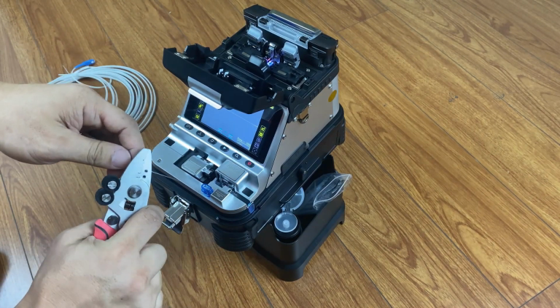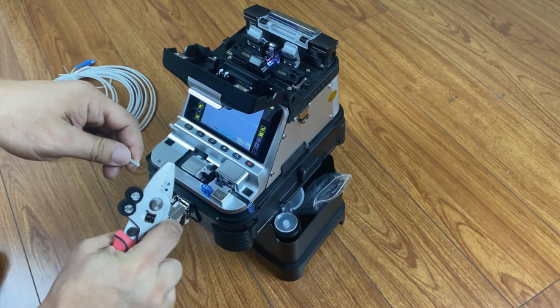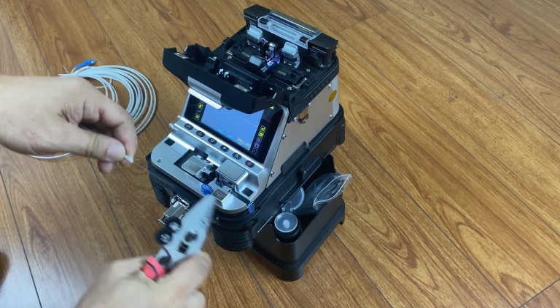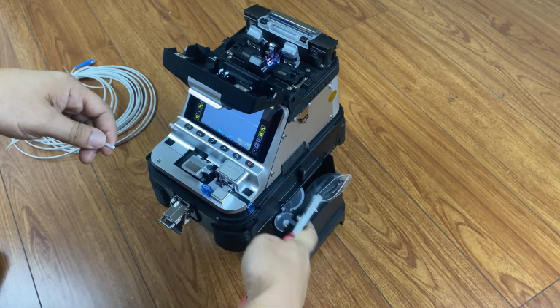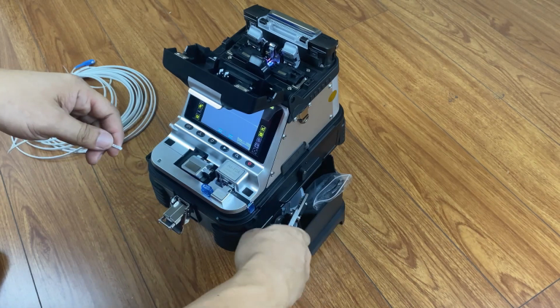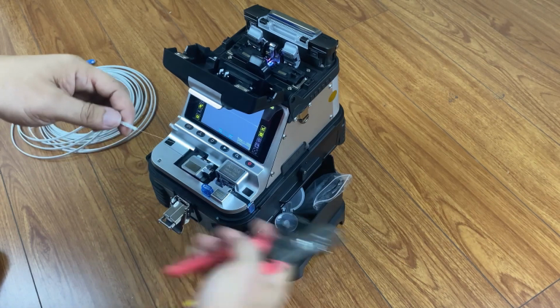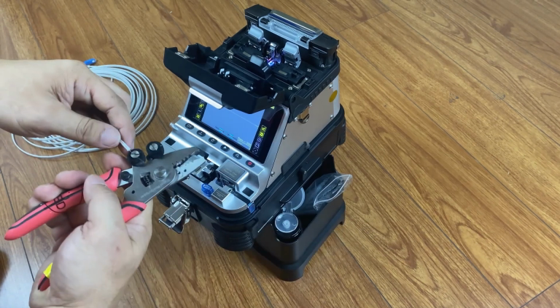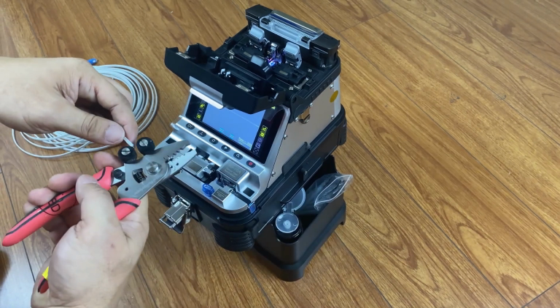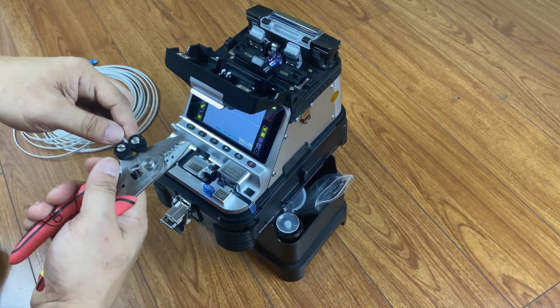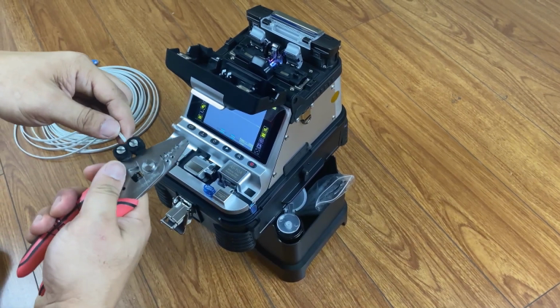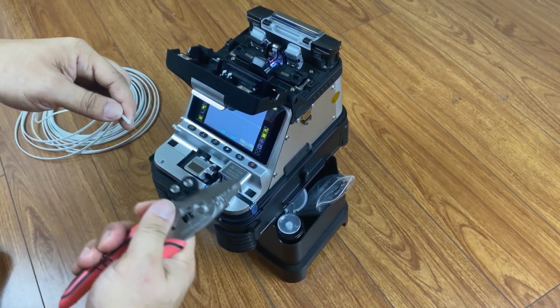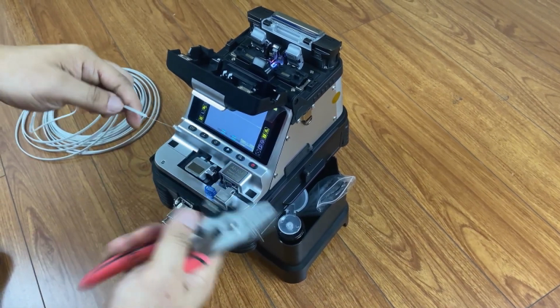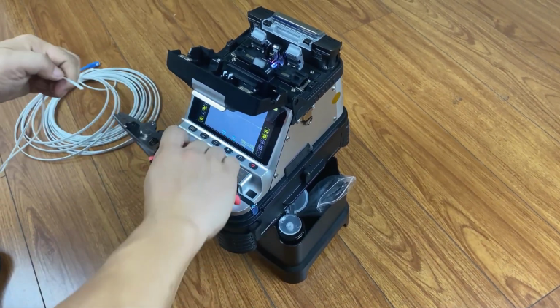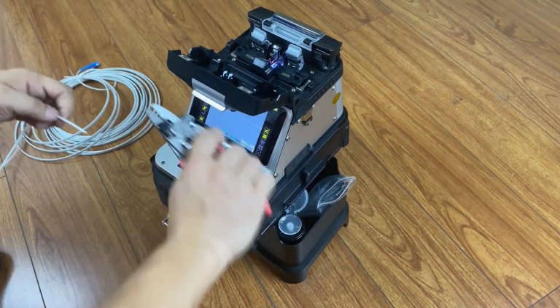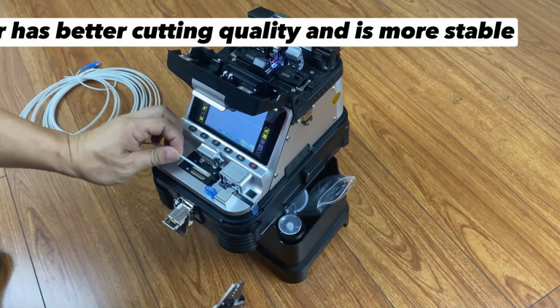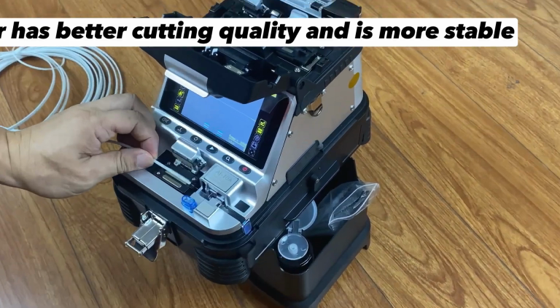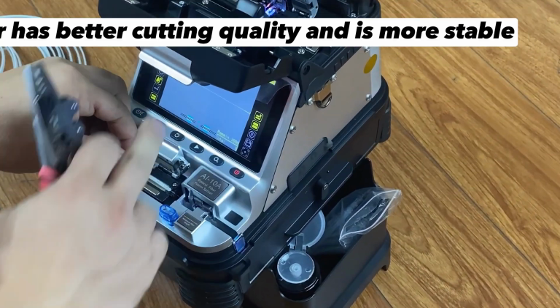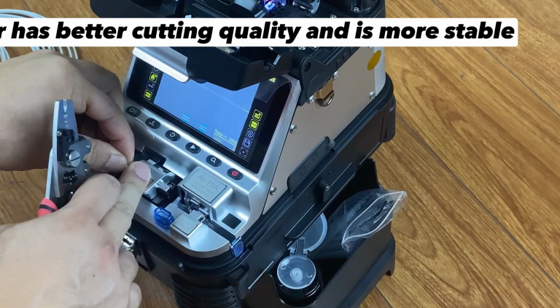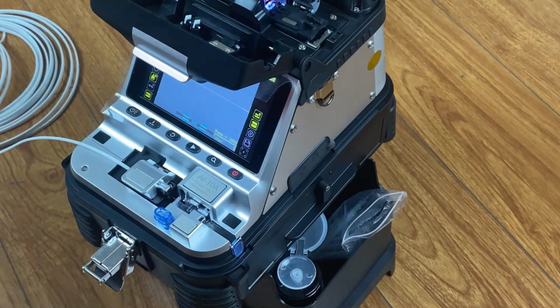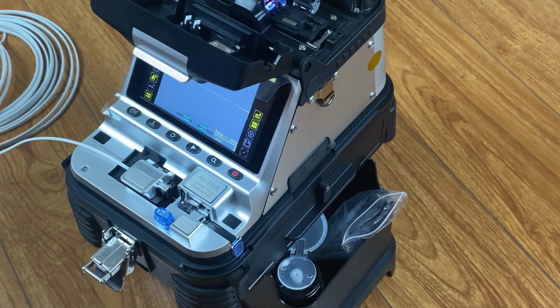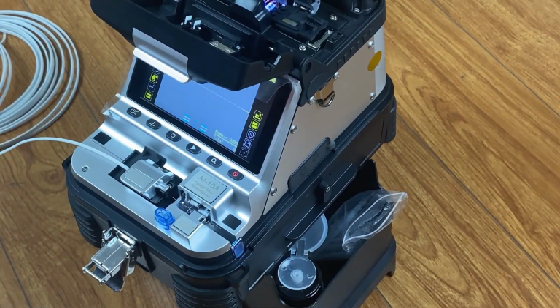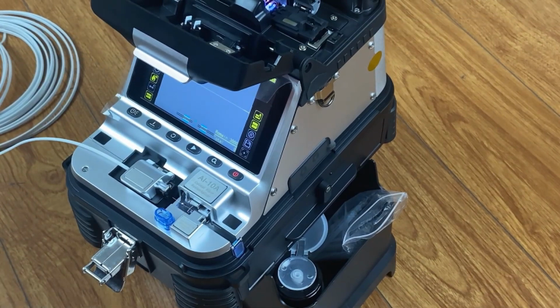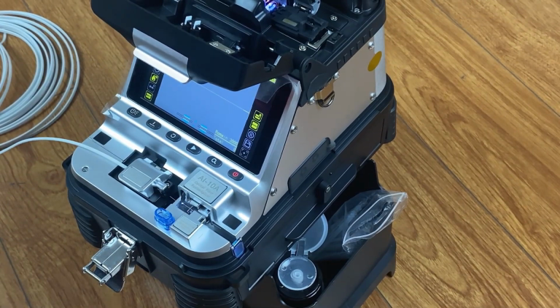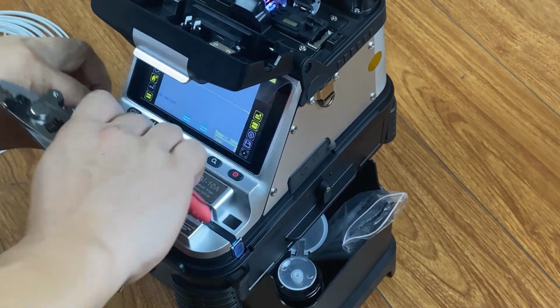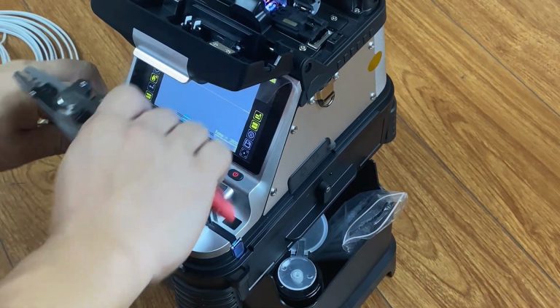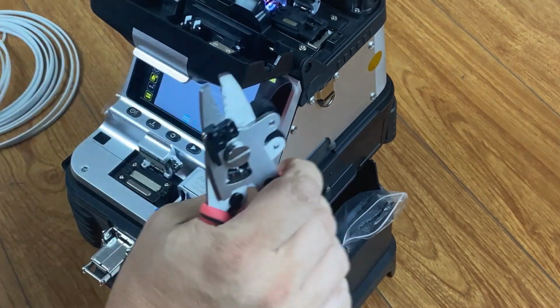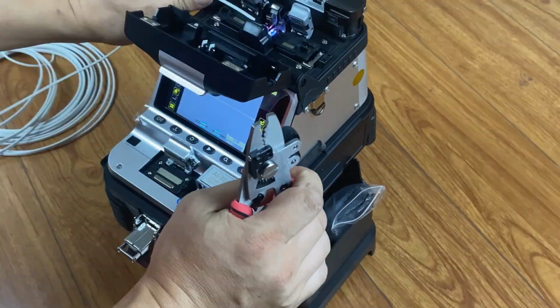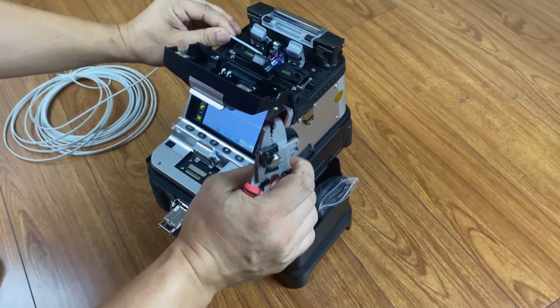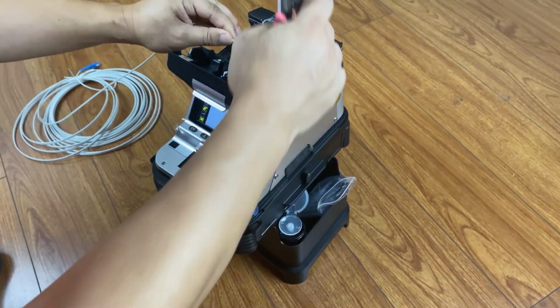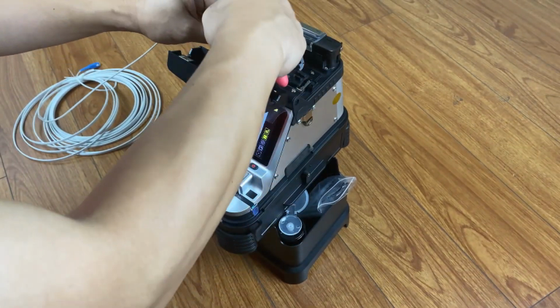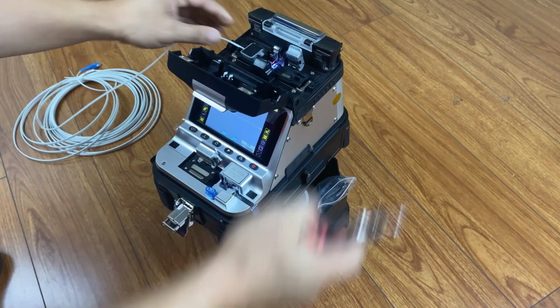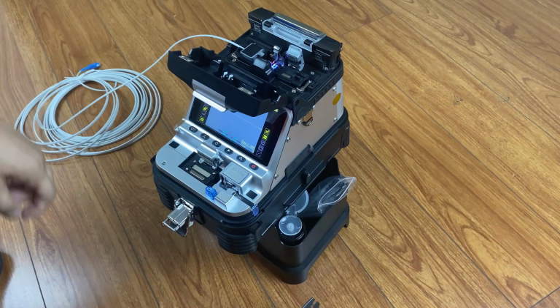Remove the cladding. Dip with alcohol to clean the dirt on the fibre. The electric cleaver has better cutting quality and is more stable. Put the fibre on the fibre holder.